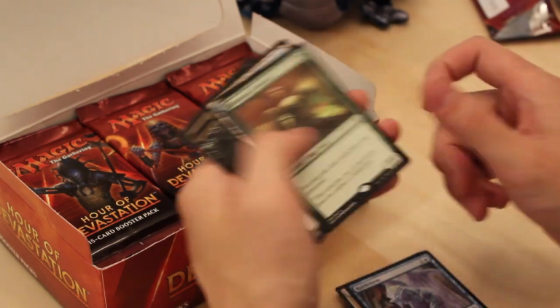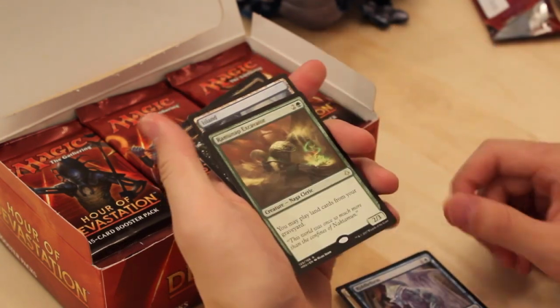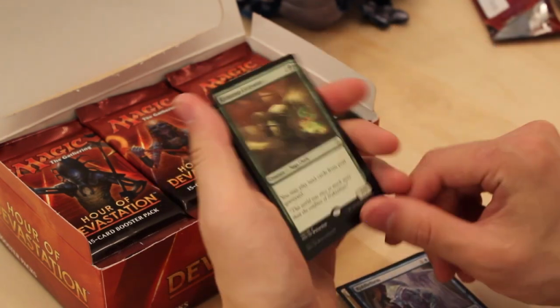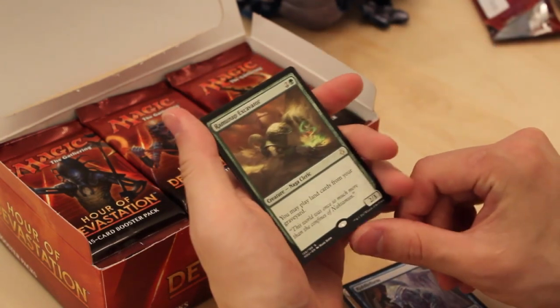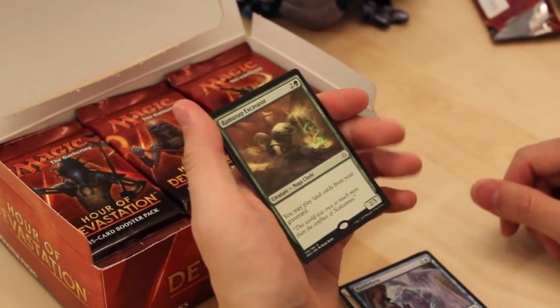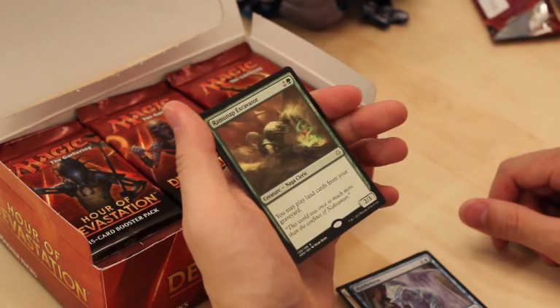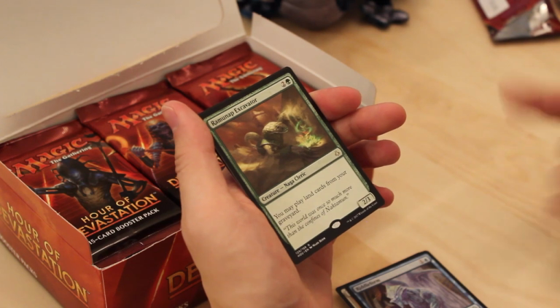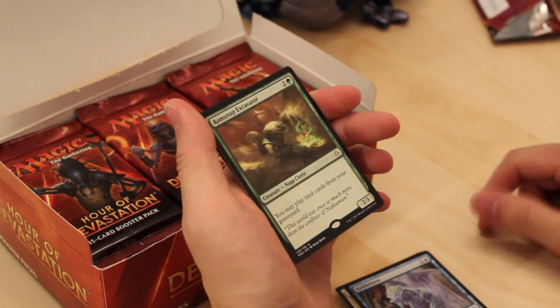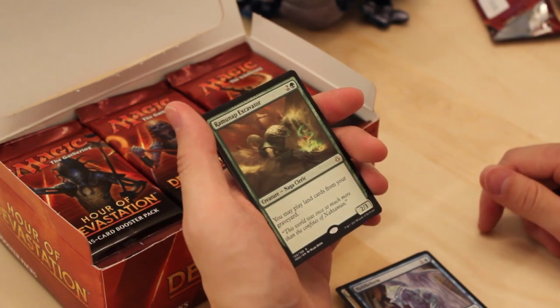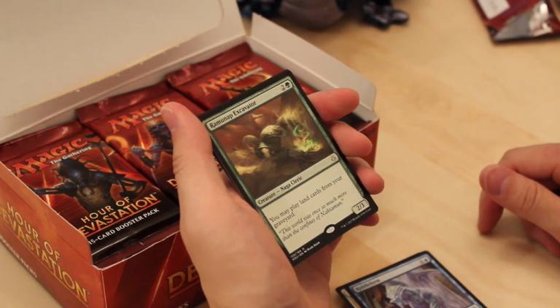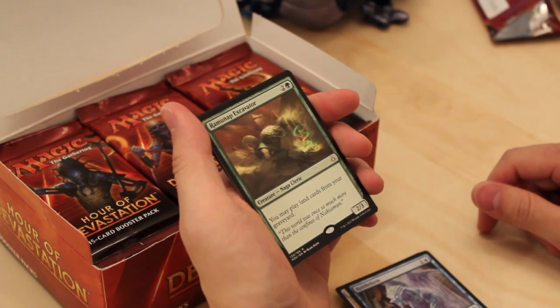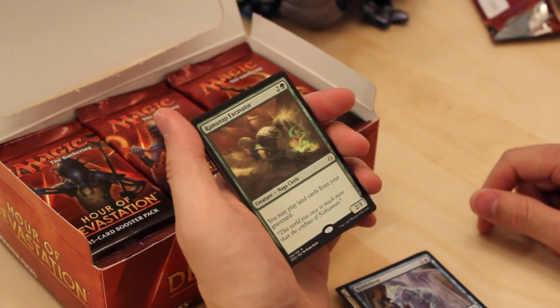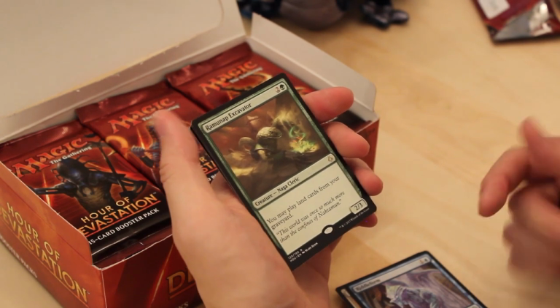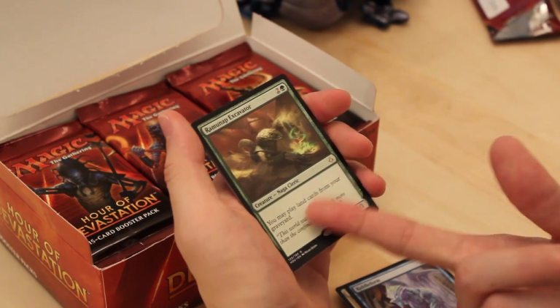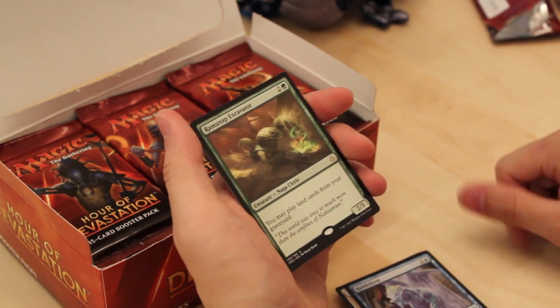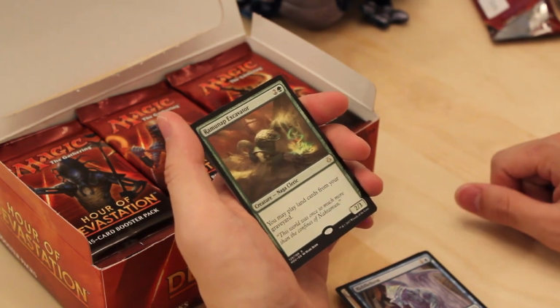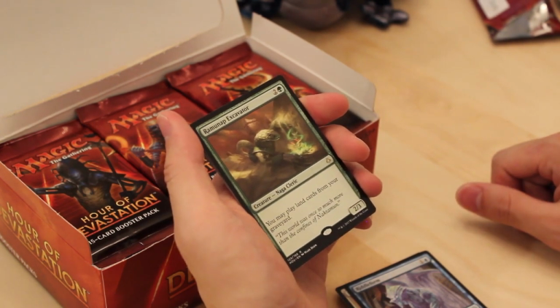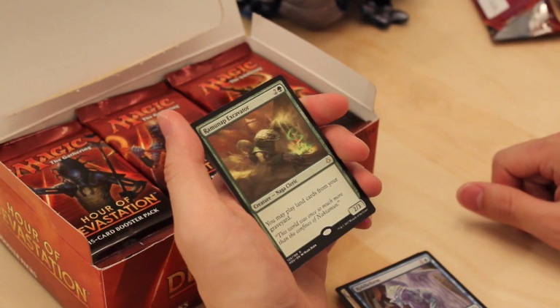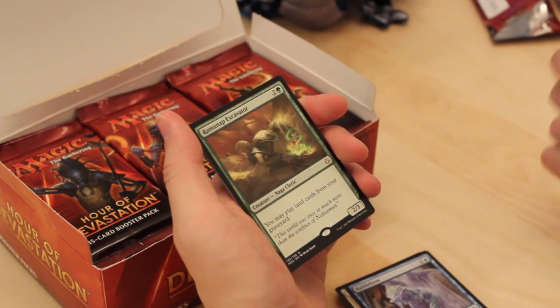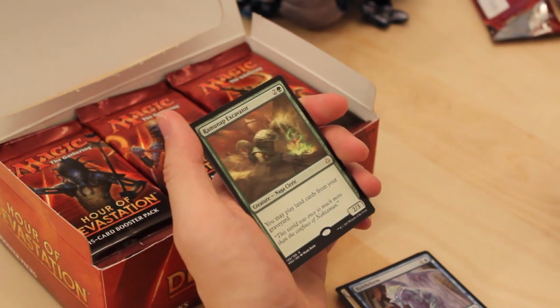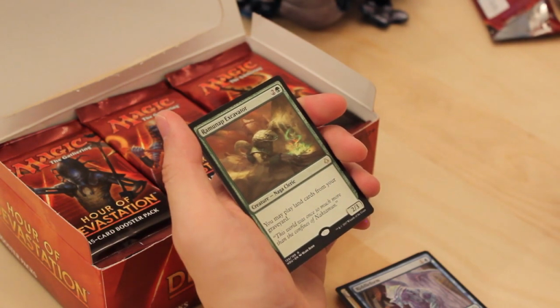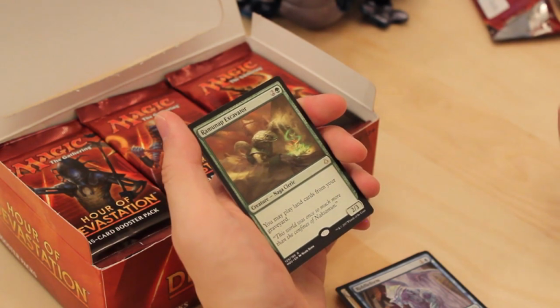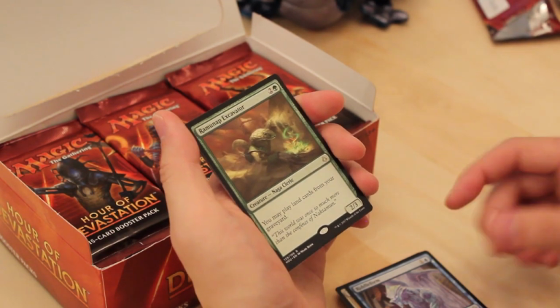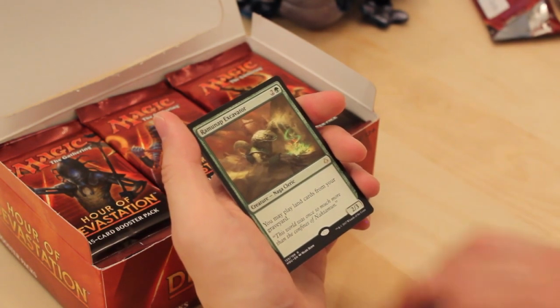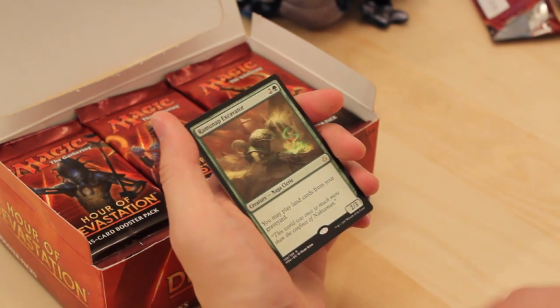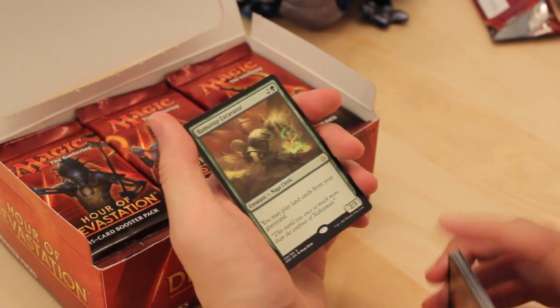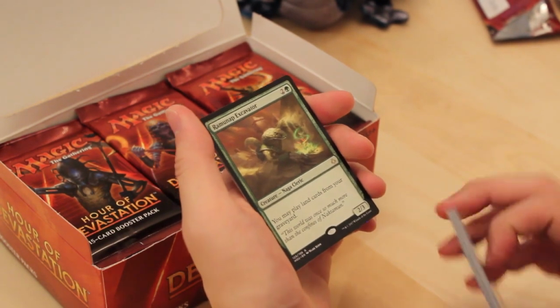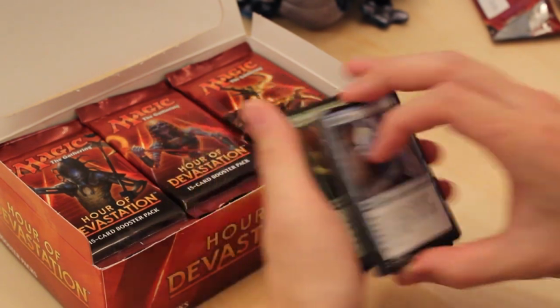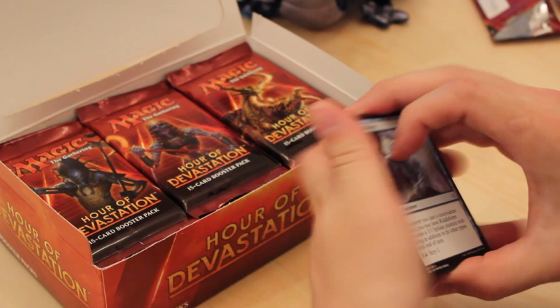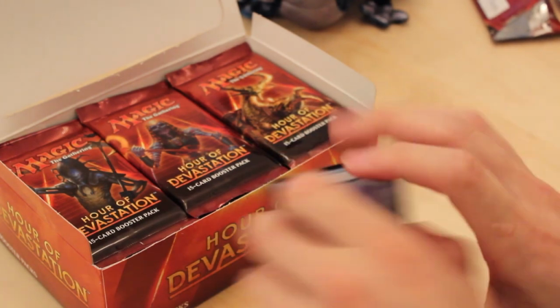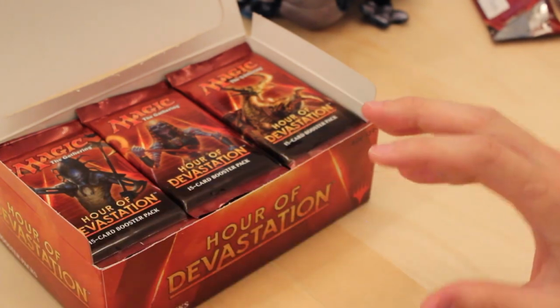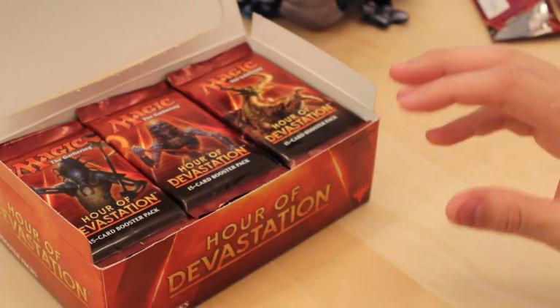And a Ramunap Excavator — this is the Crucible of Worlds on a creature. It's a good card for sure, 3 mana for a 2/3. It works really well with all of the Desert Cycling cards and Evolving Wilds, so not a bad card in Draft or Sealed at all.